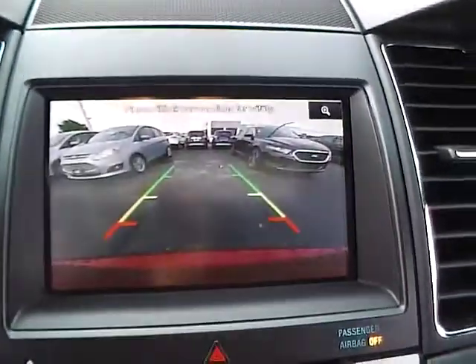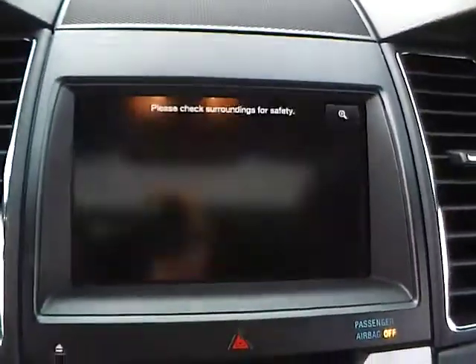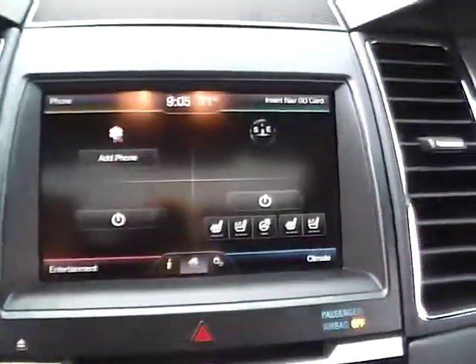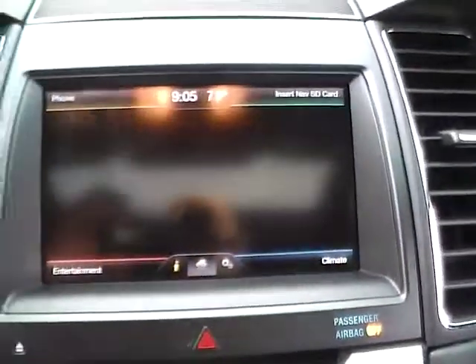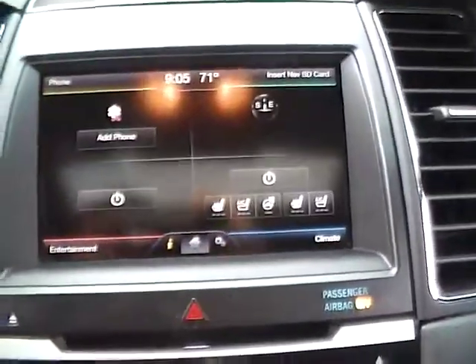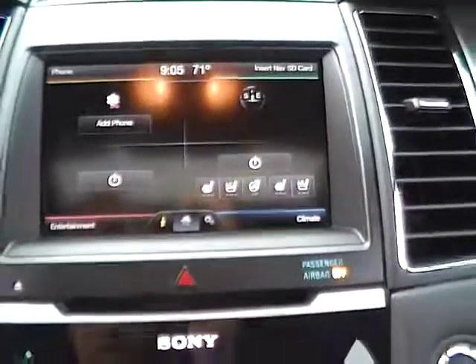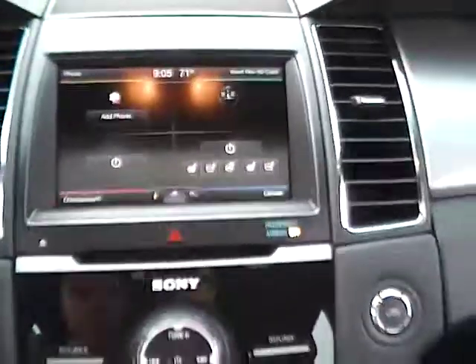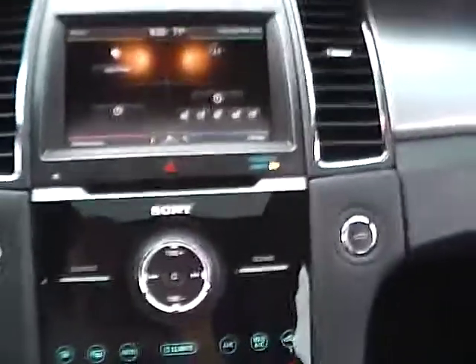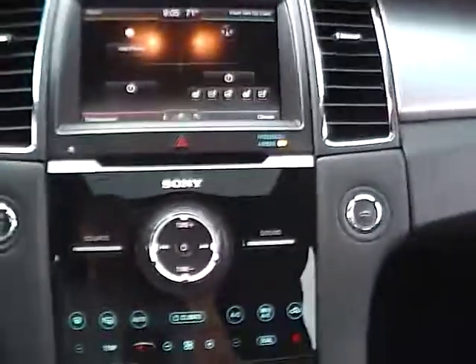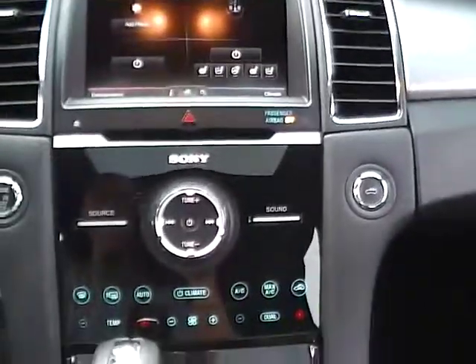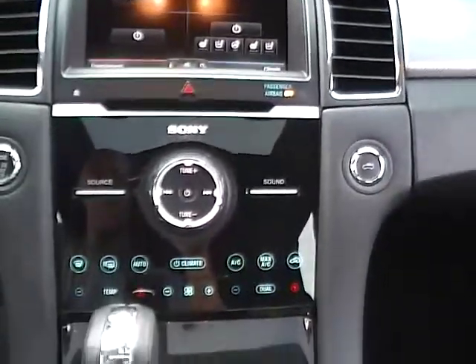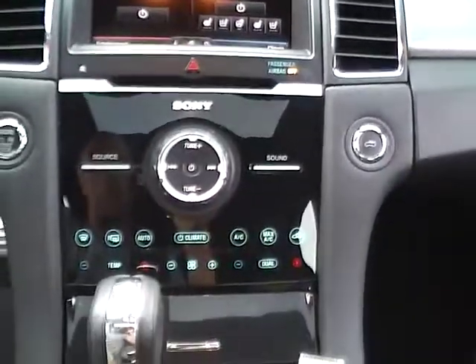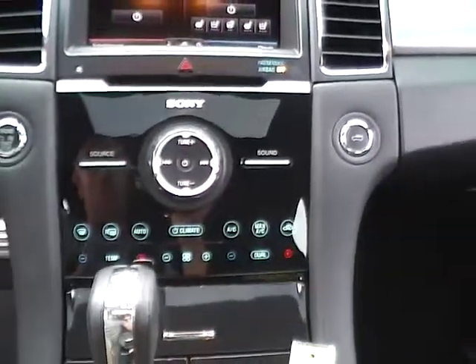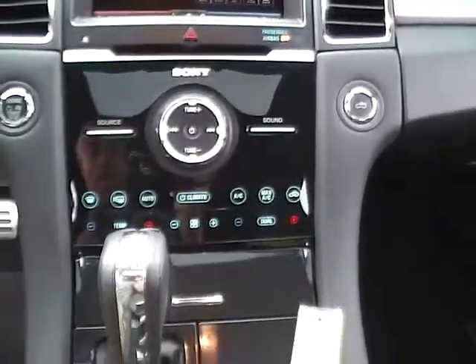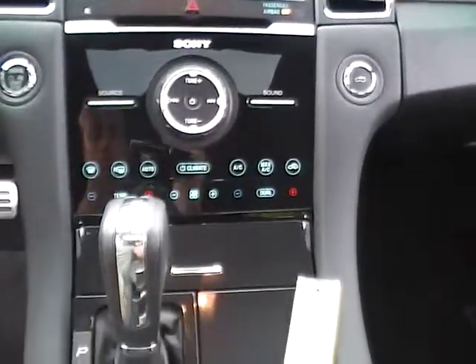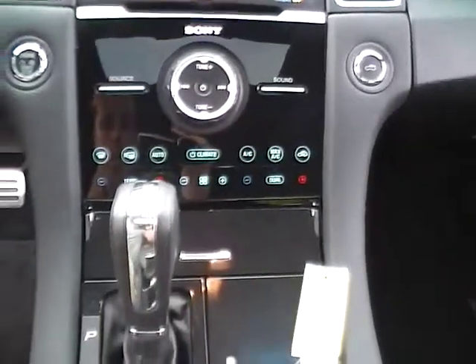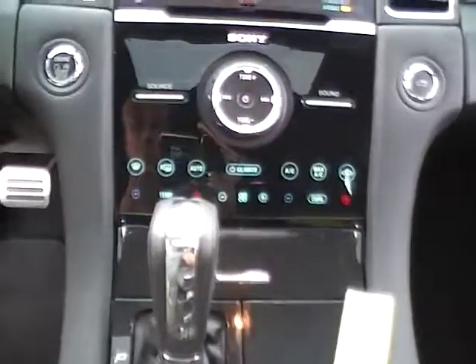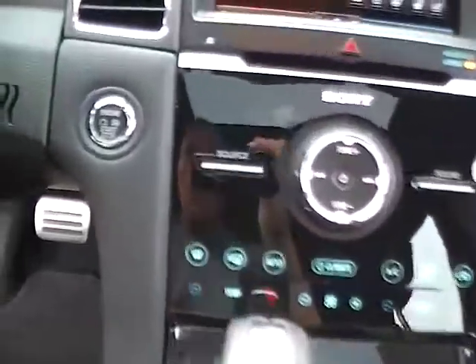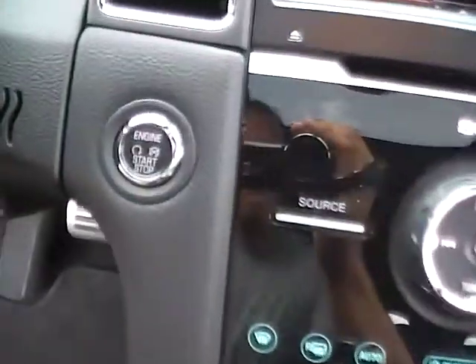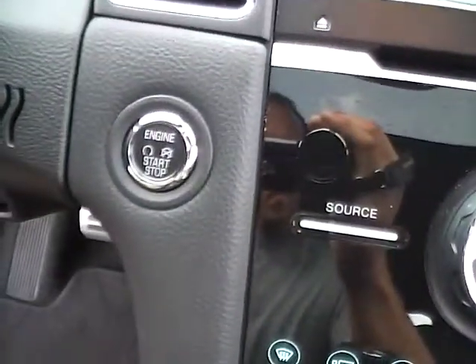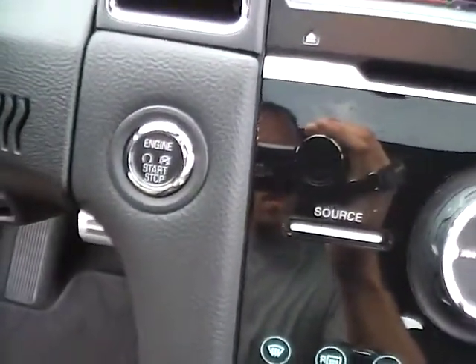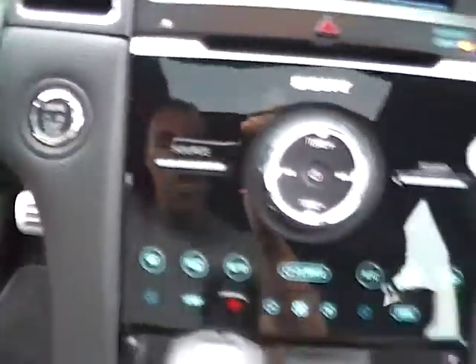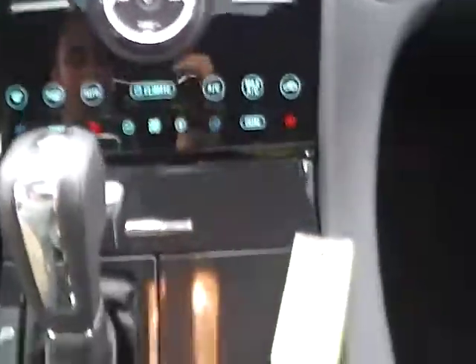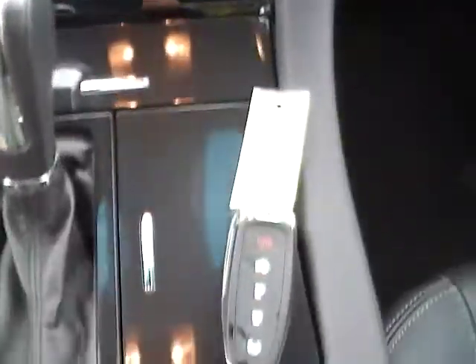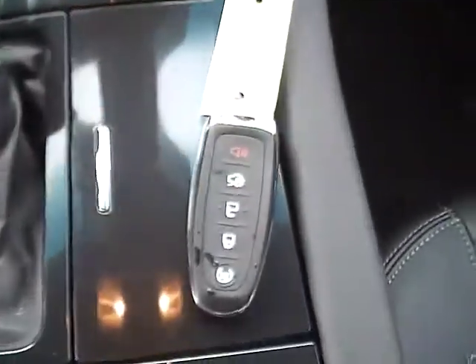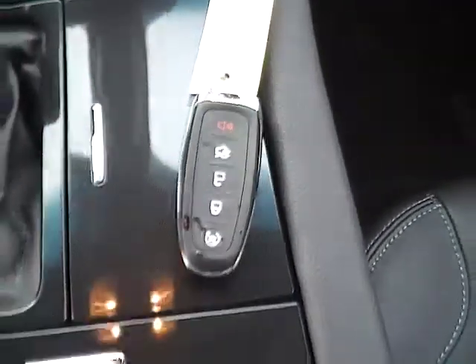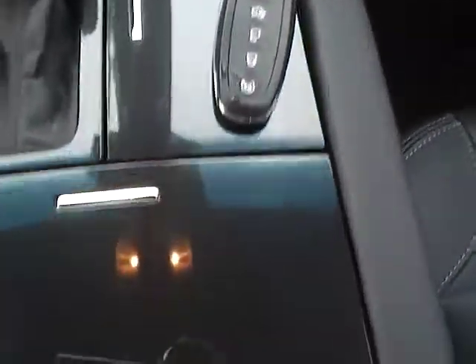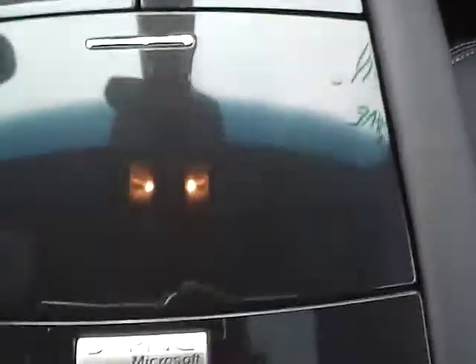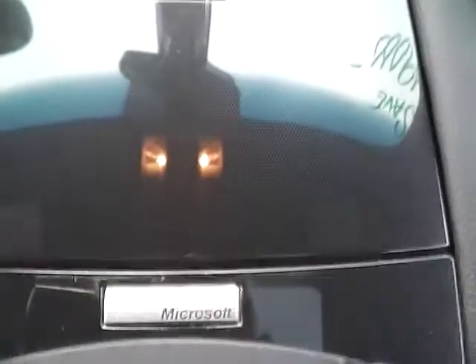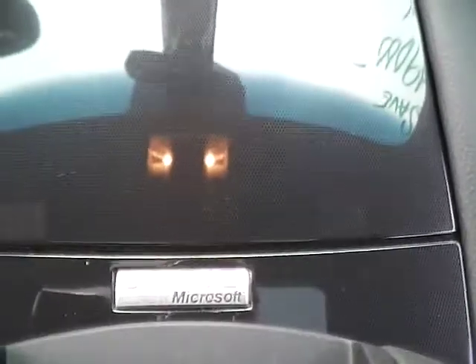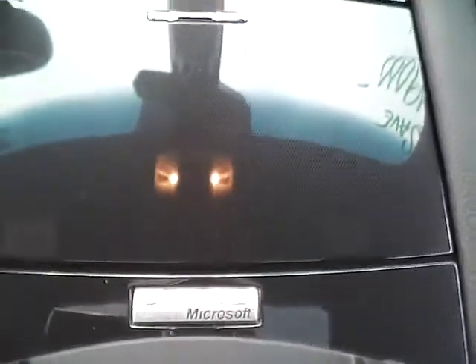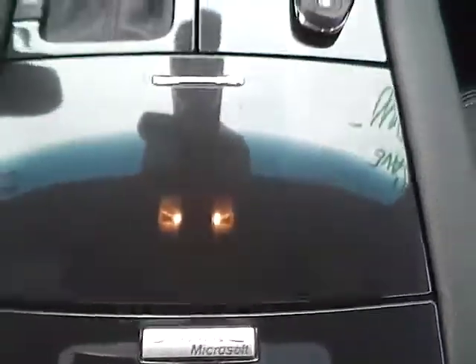Rear-view camera, navigation, Sony premium audio, dual-zone climate control, keyless start, remote start, sync, and auxiliary audio inputs.